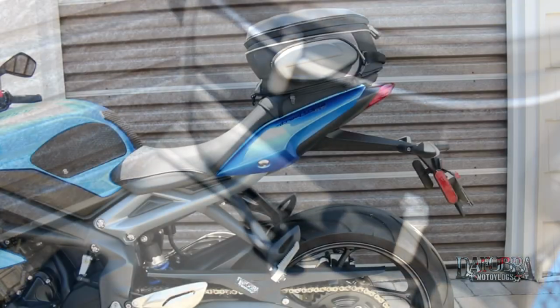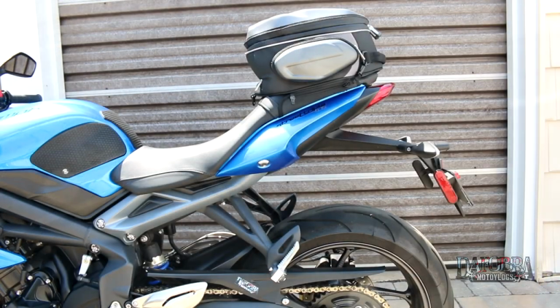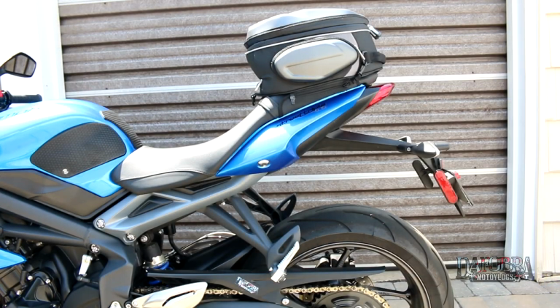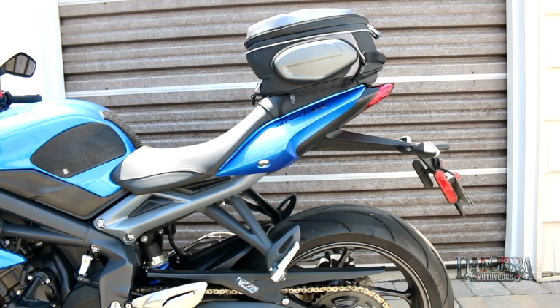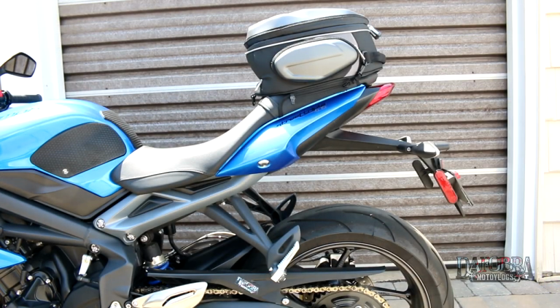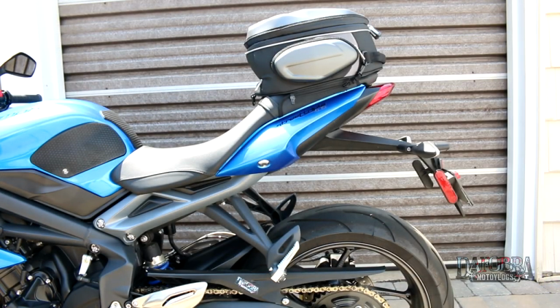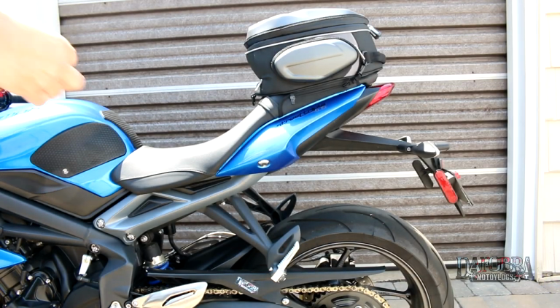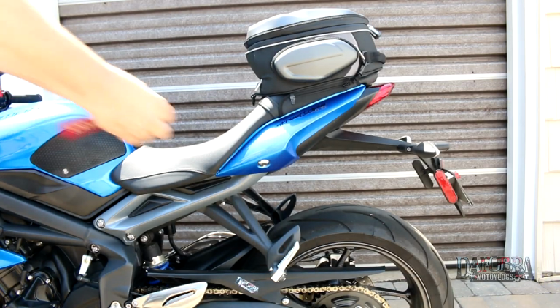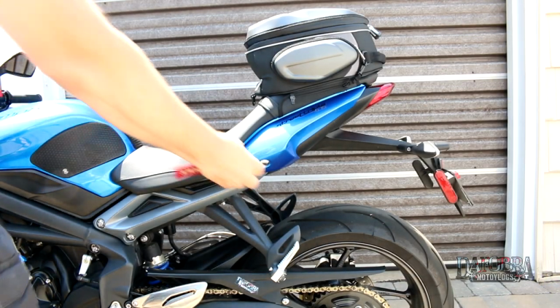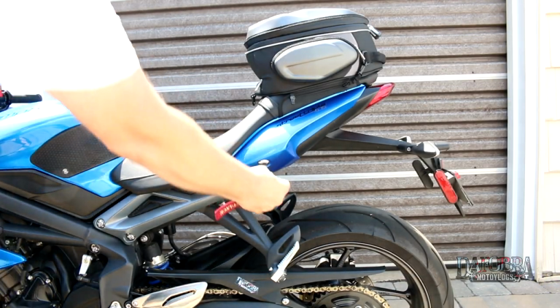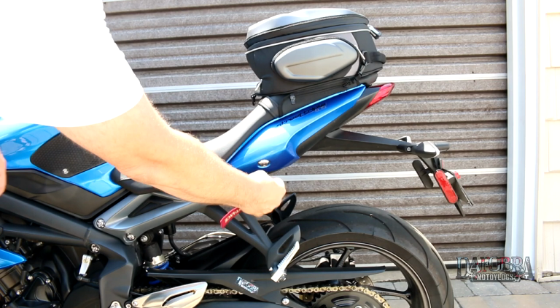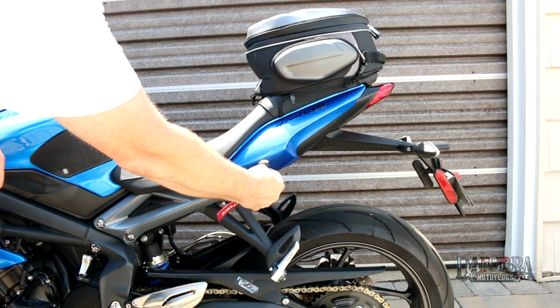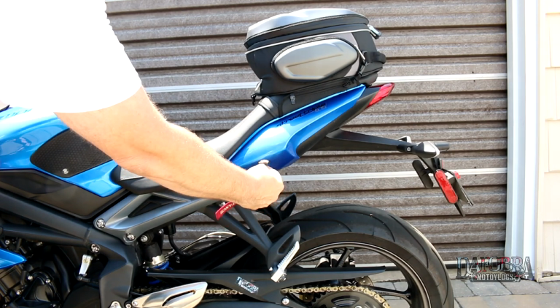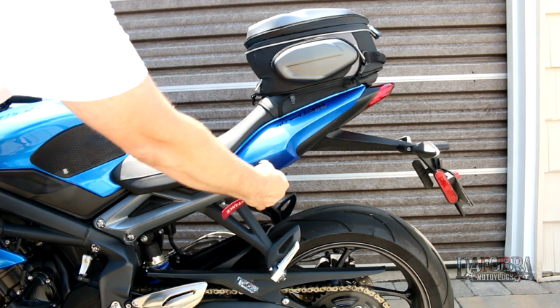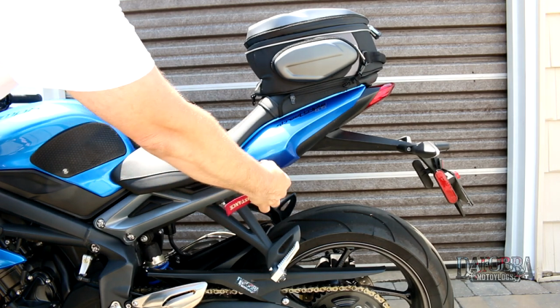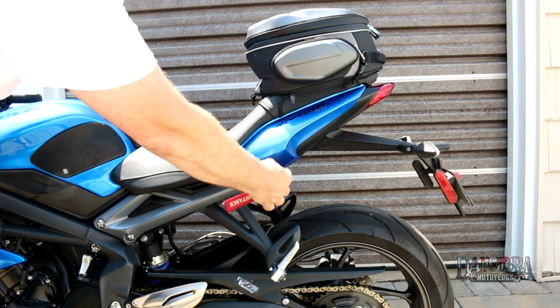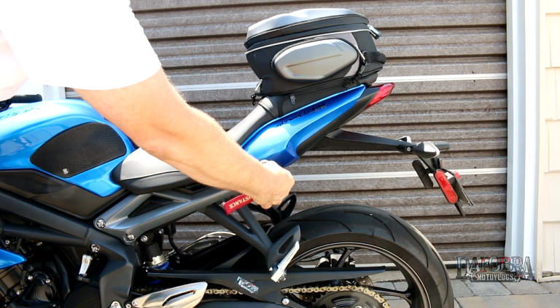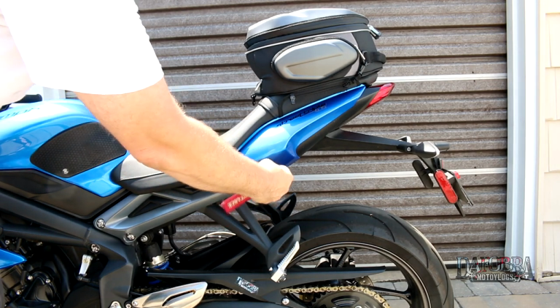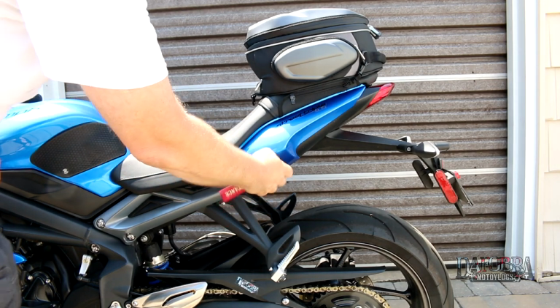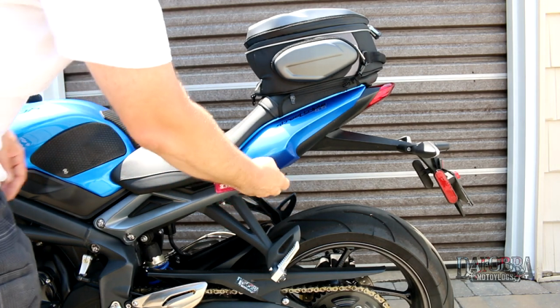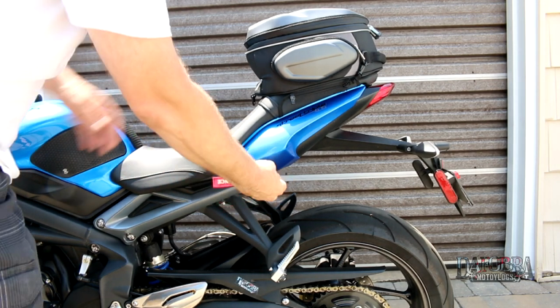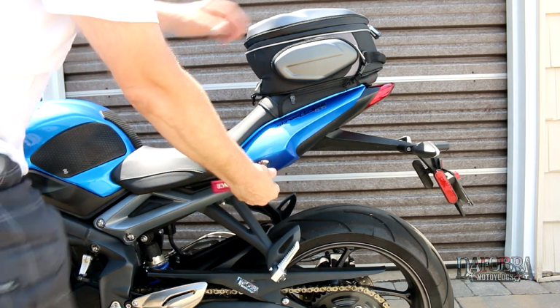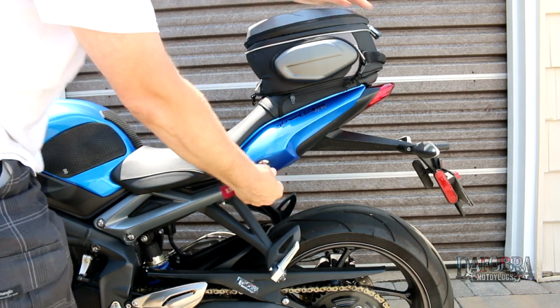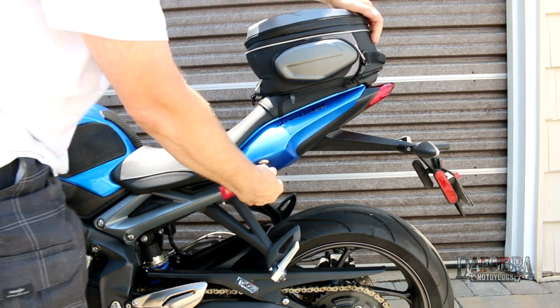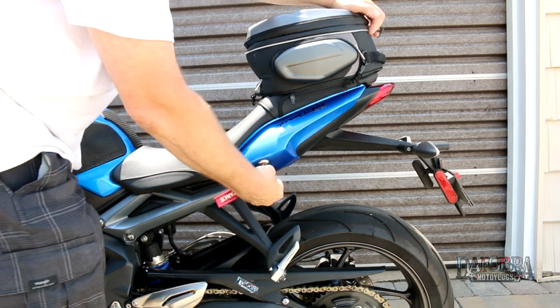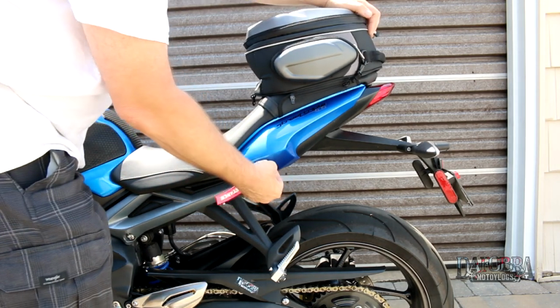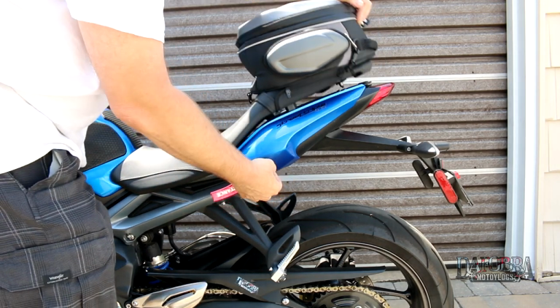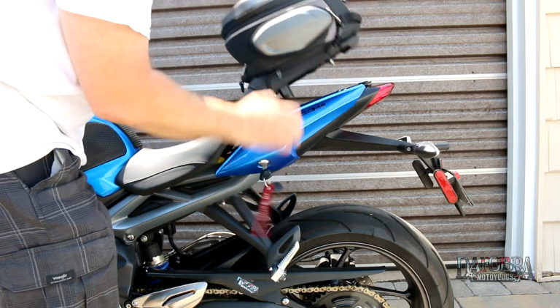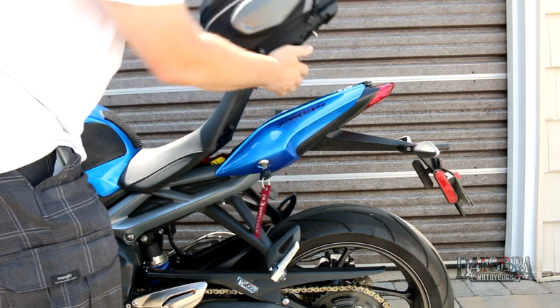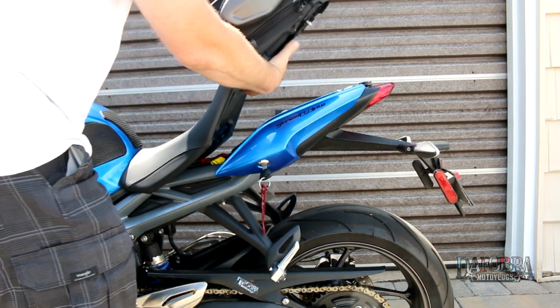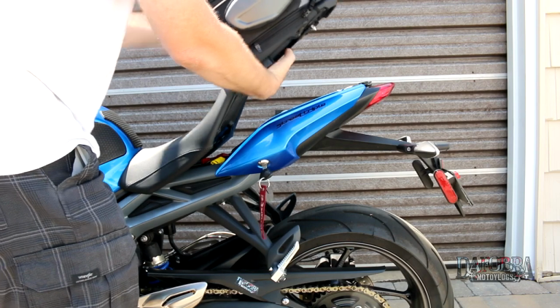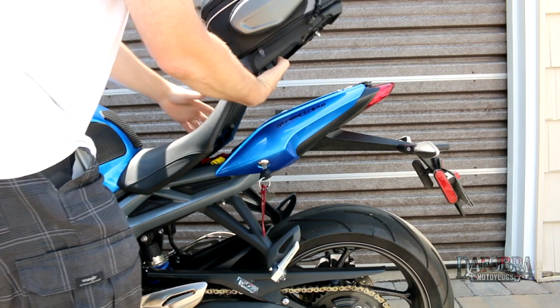Something else that I found really useful was the ability to remove the seat without removing the tail bag, as it is essentially one piece.